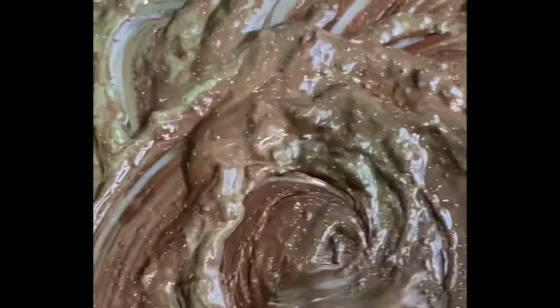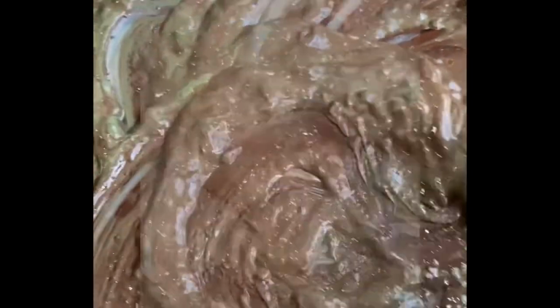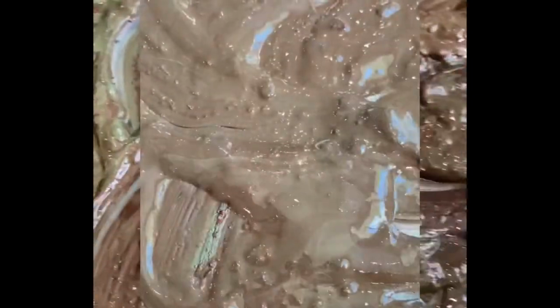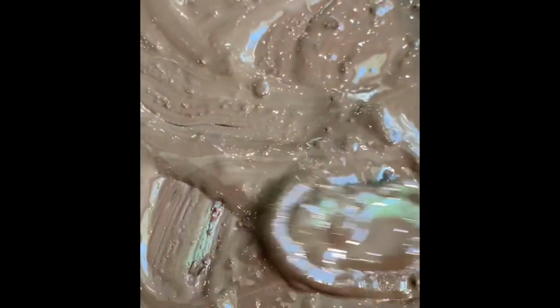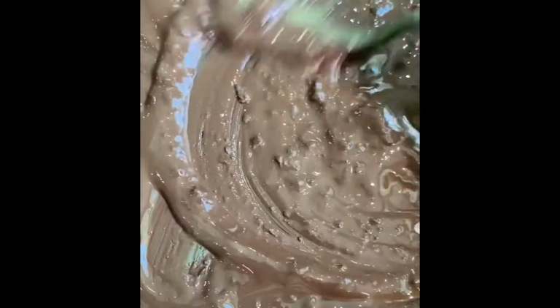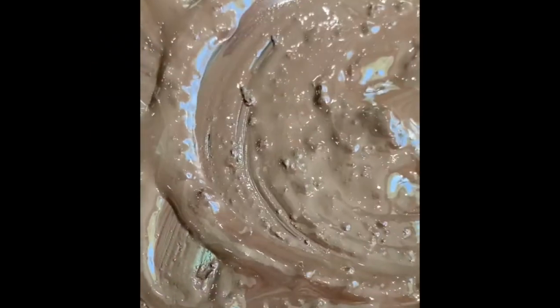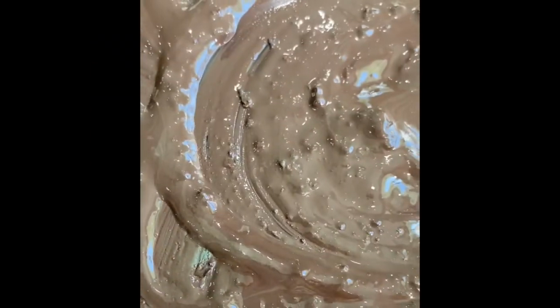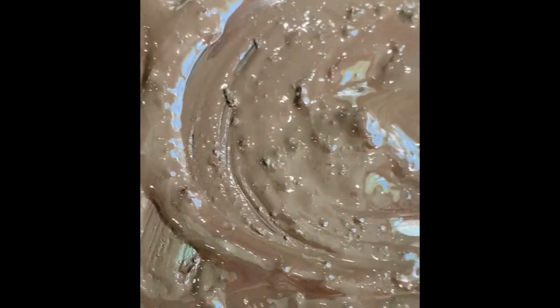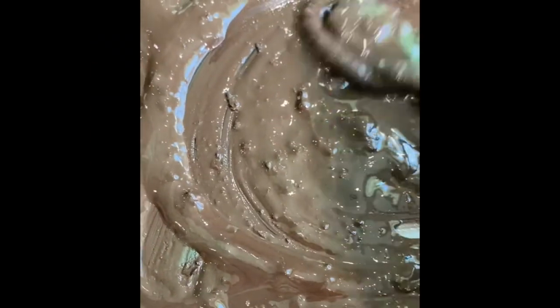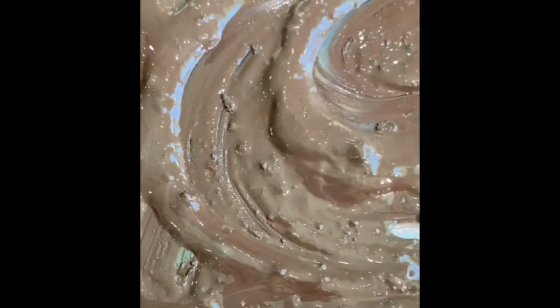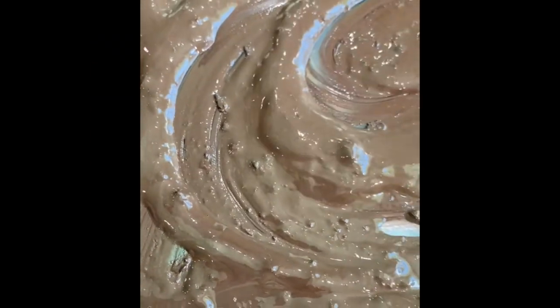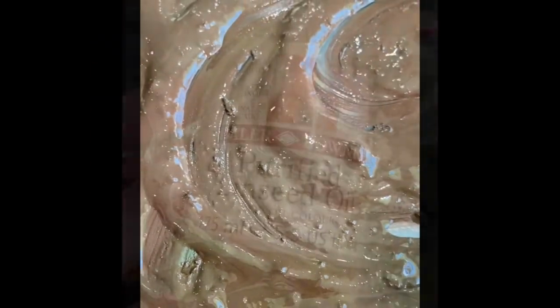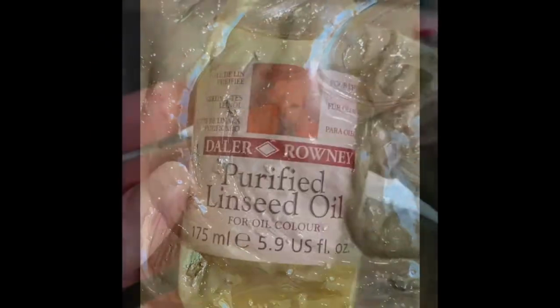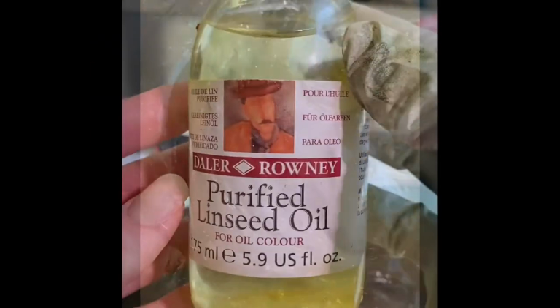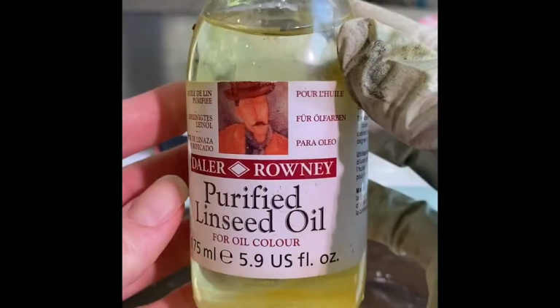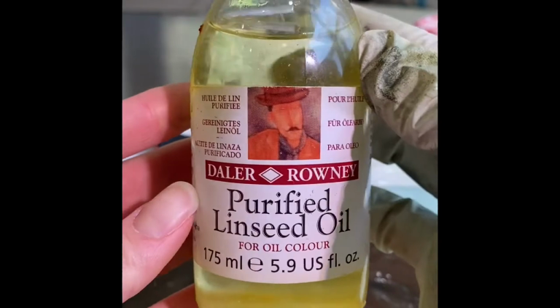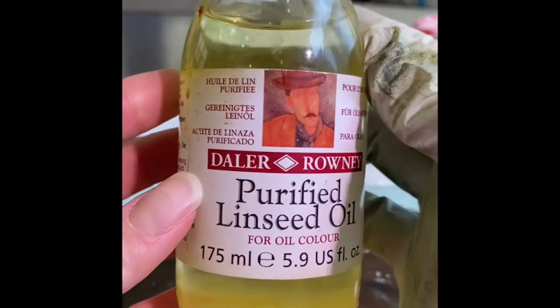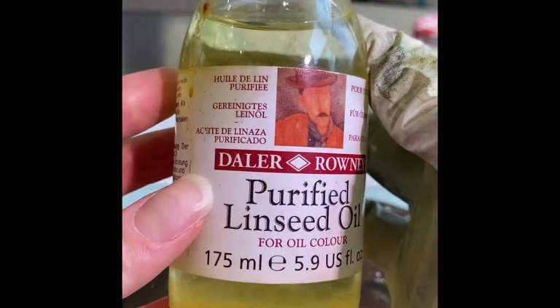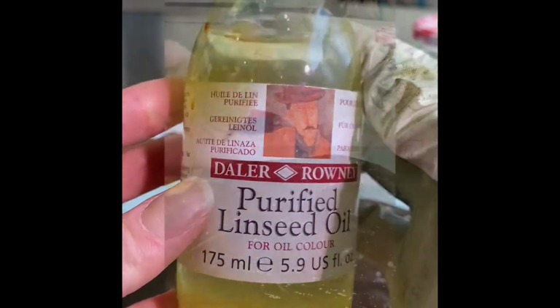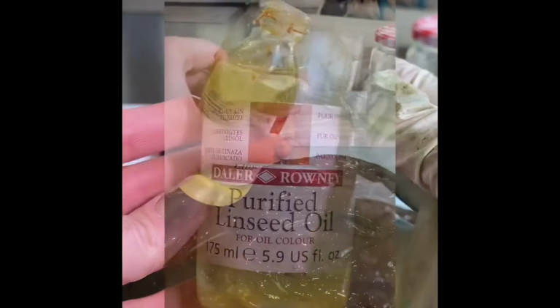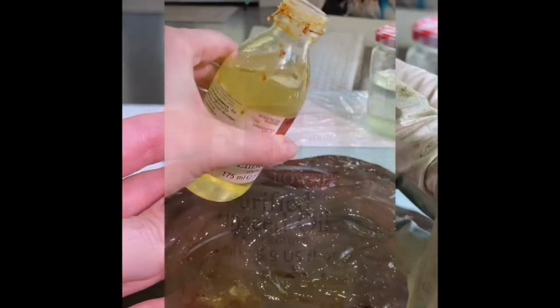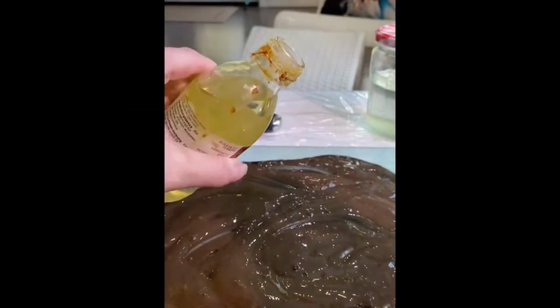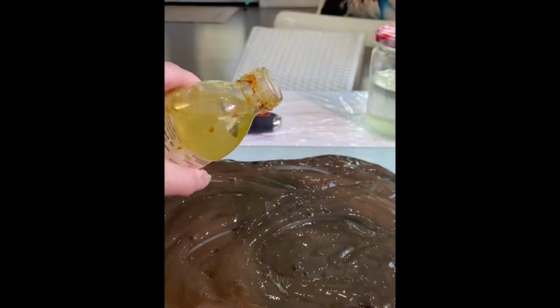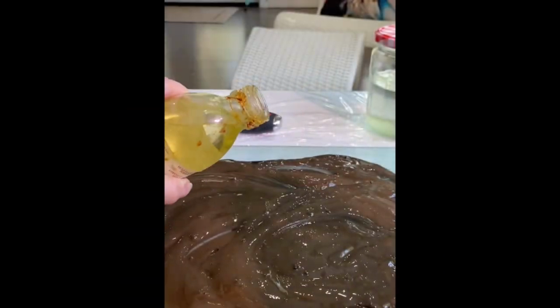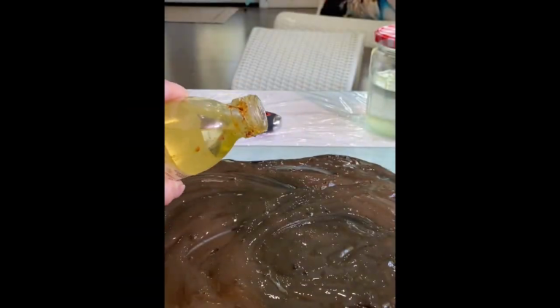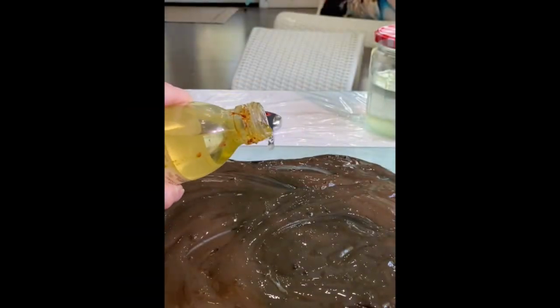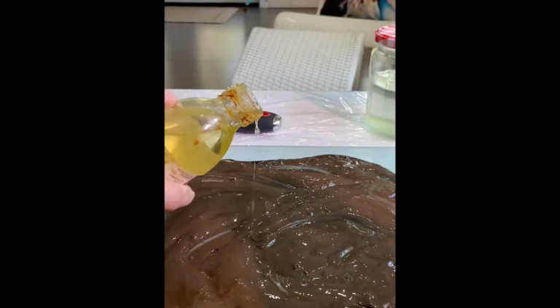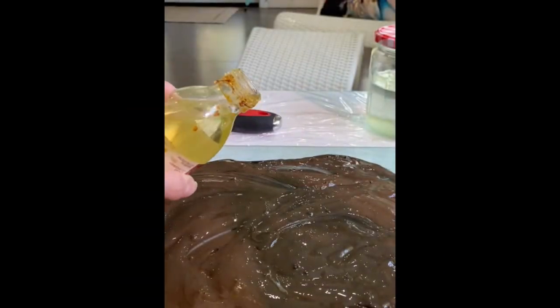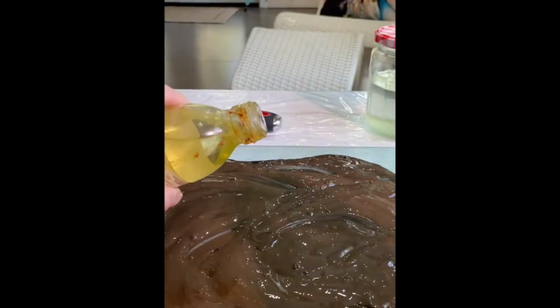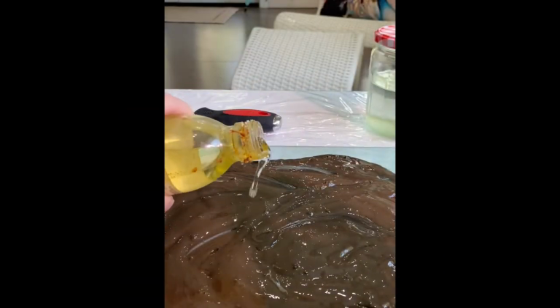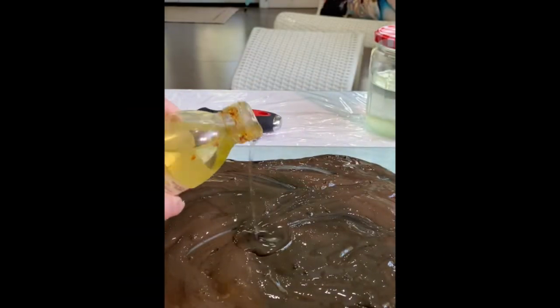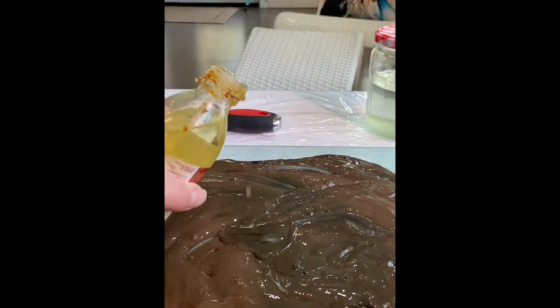After mixing it a bit with a palette knife, you're going to want to add a little bit of oil paint medium. In this case I used refined linseed oil. Then mix it up again with a palette knife.